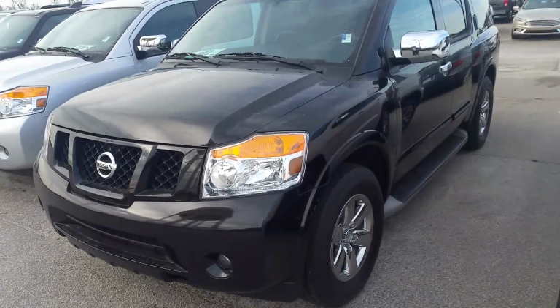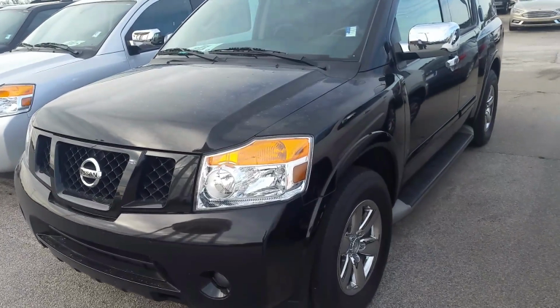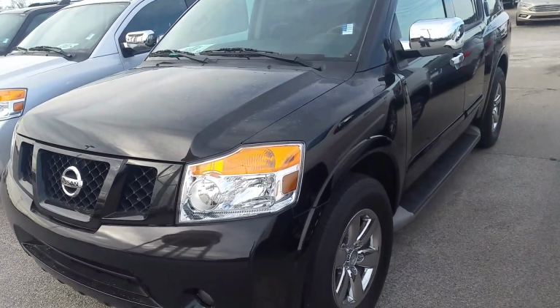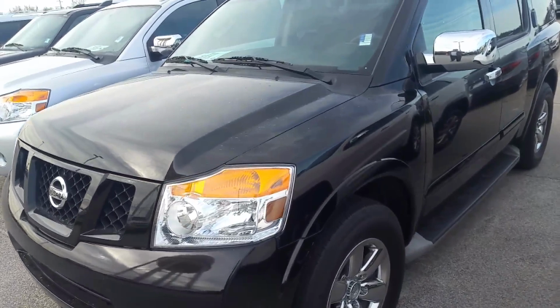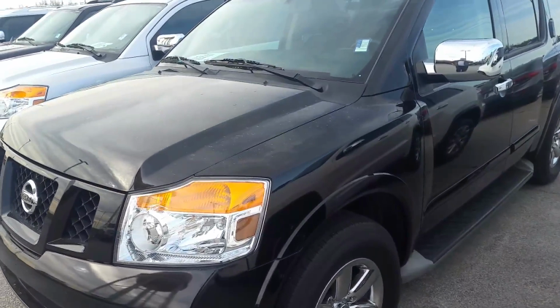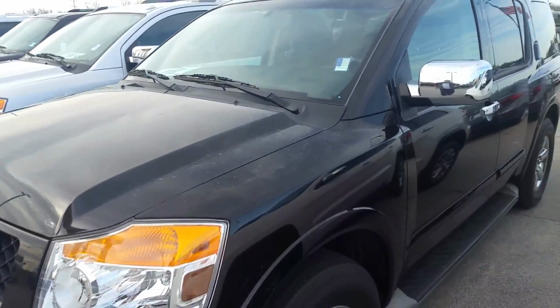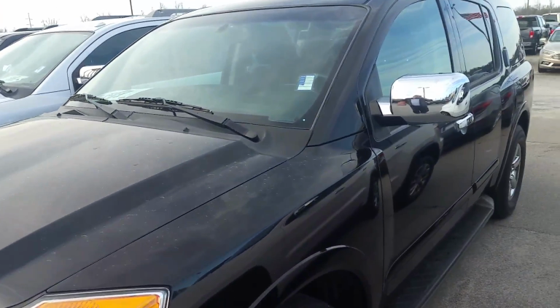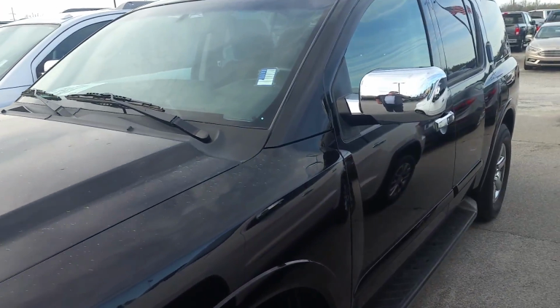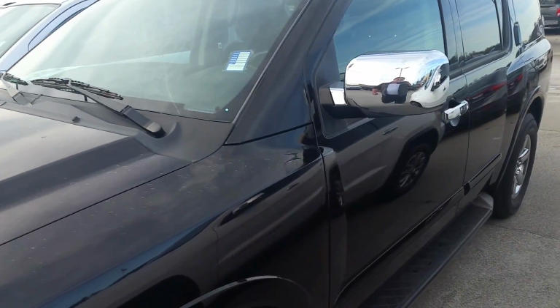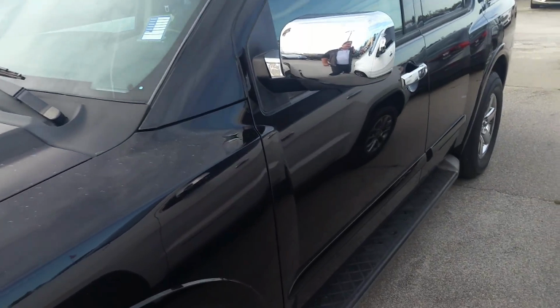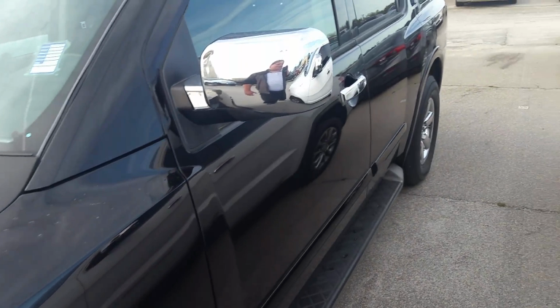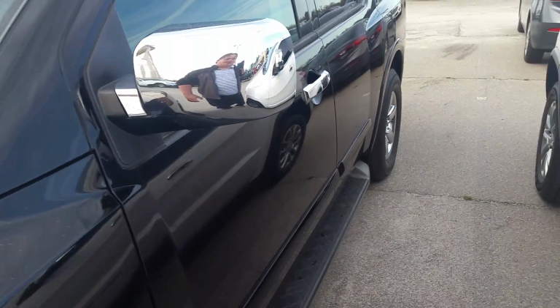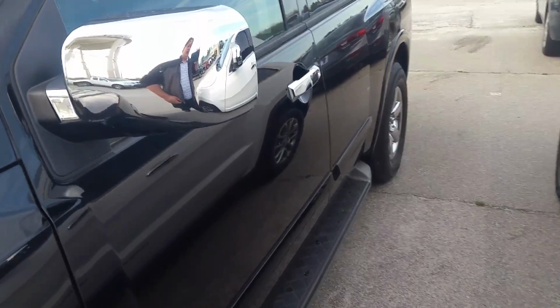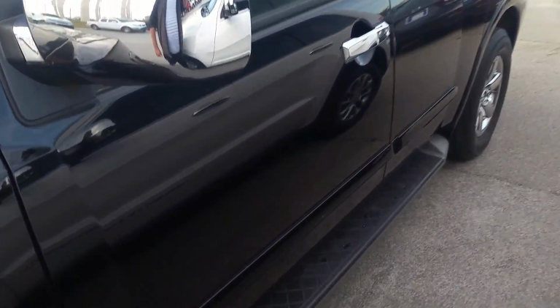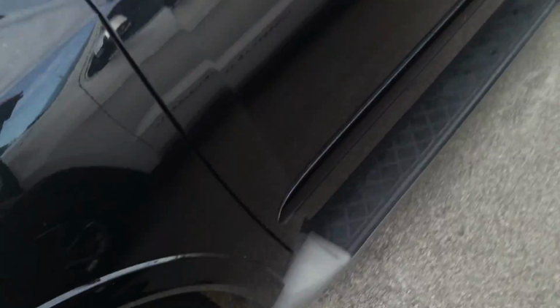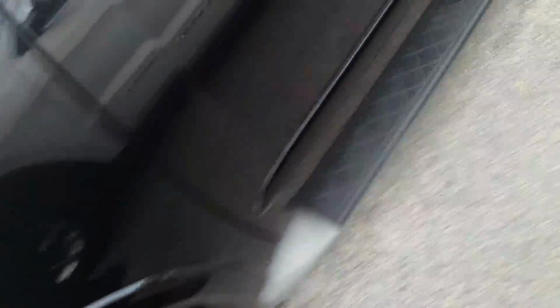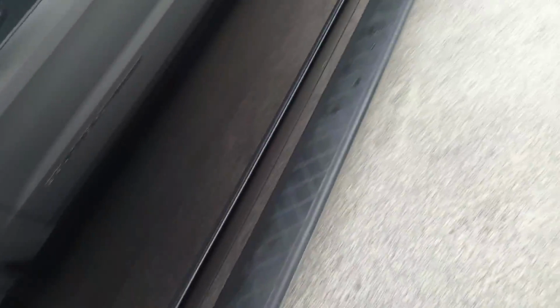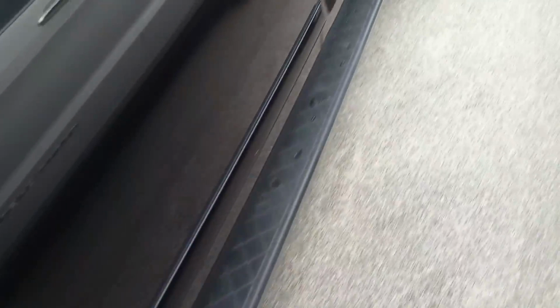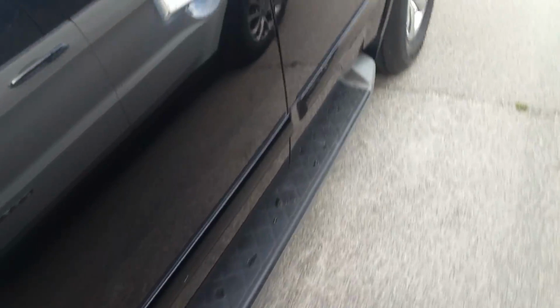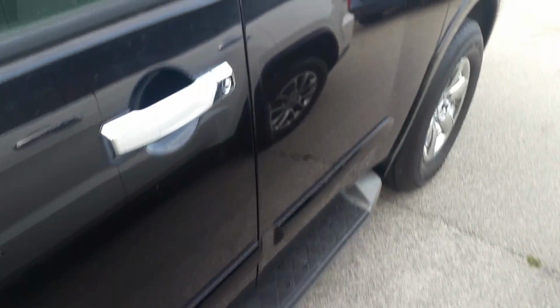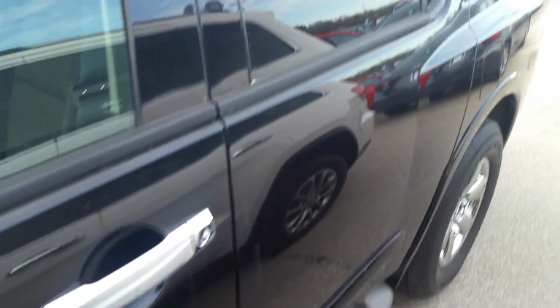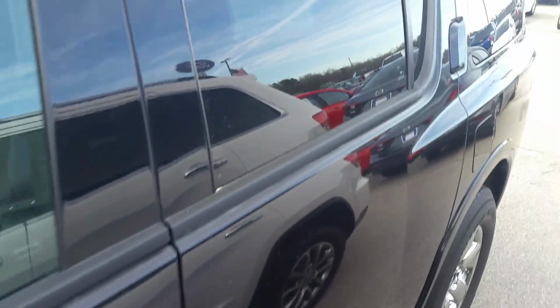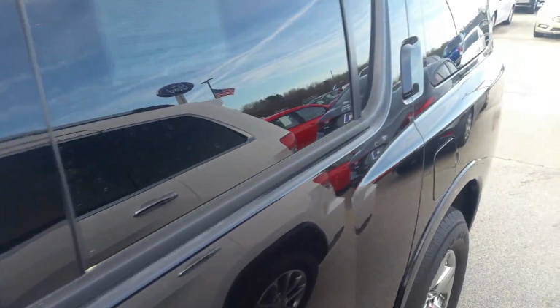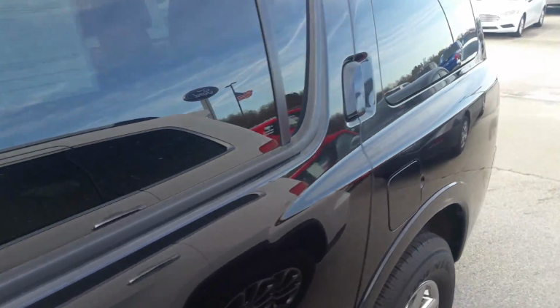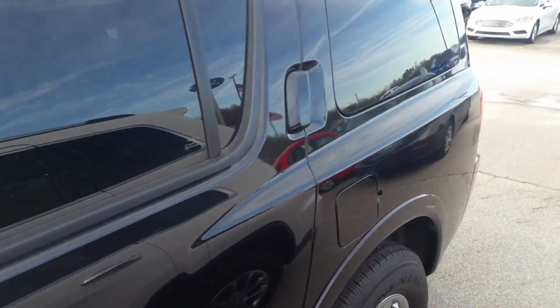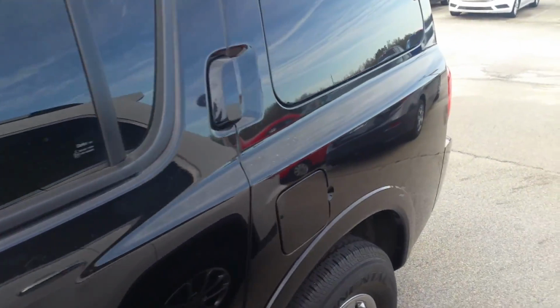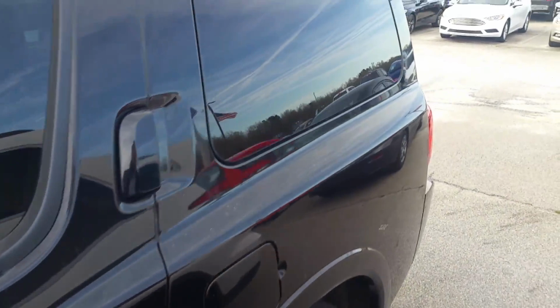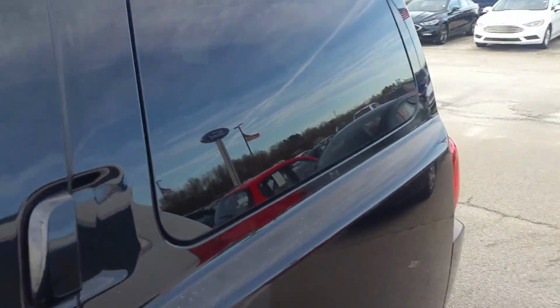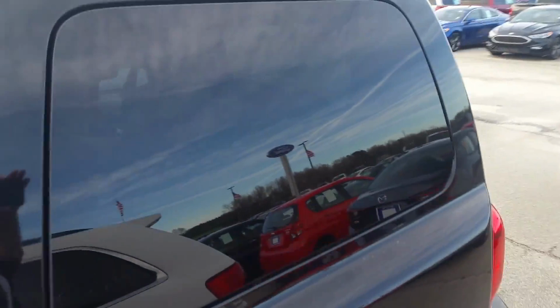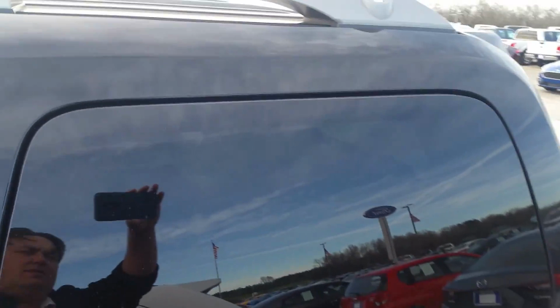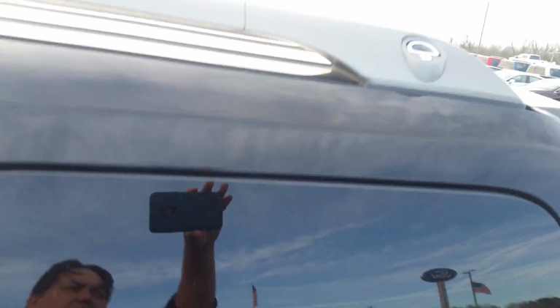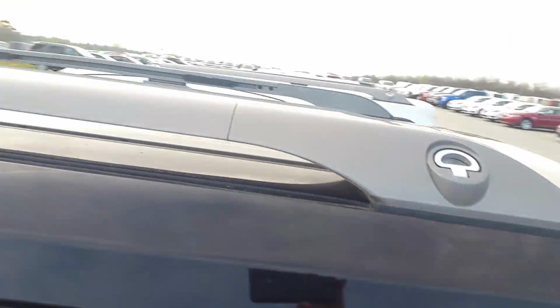Let's get a quick walk around here in this nice dark shadow black. The body is in excellent condition. Step rail down the bottom here, and the roof rail up top.